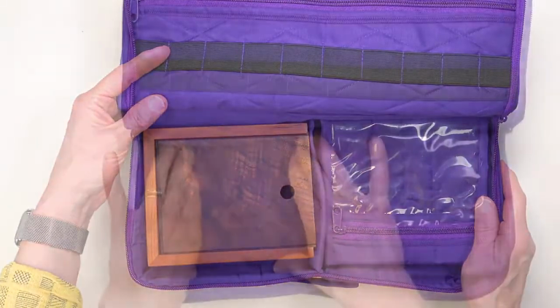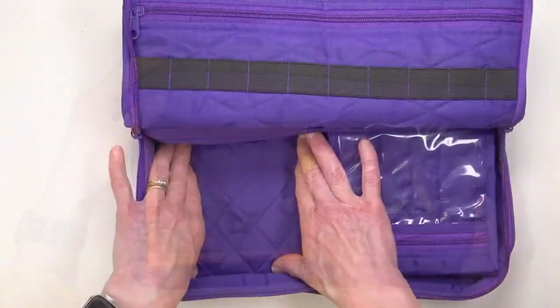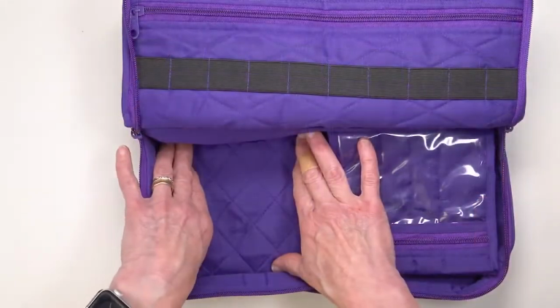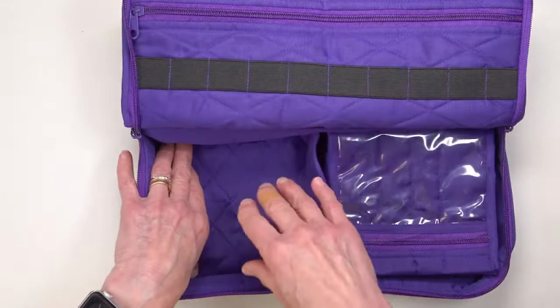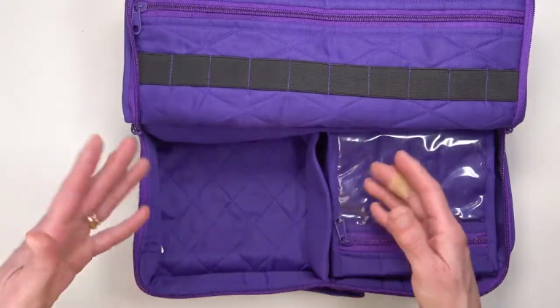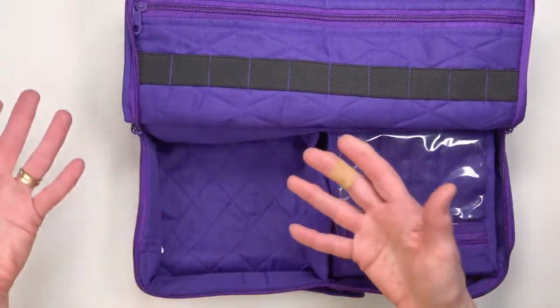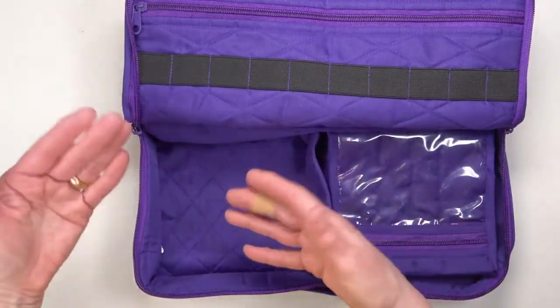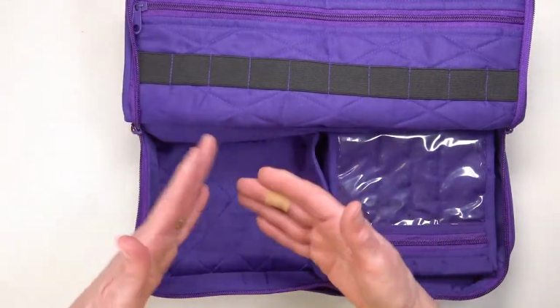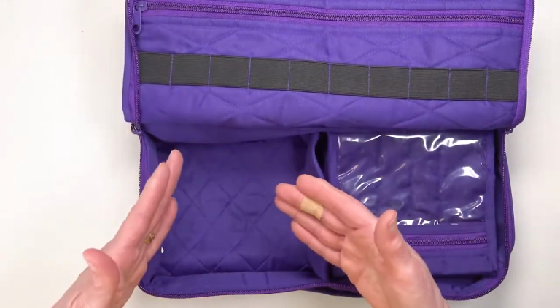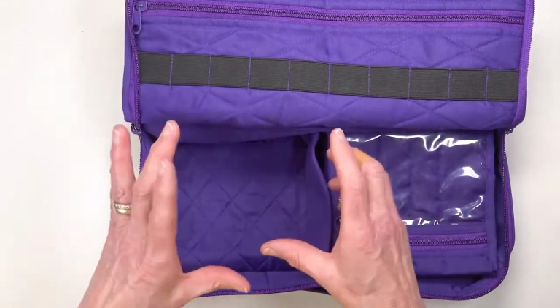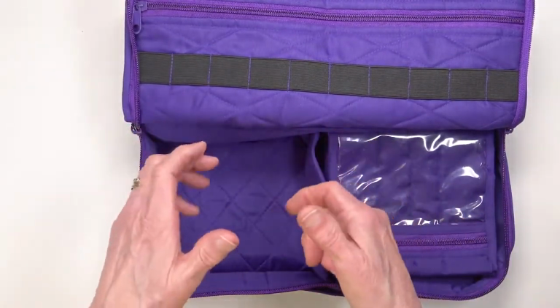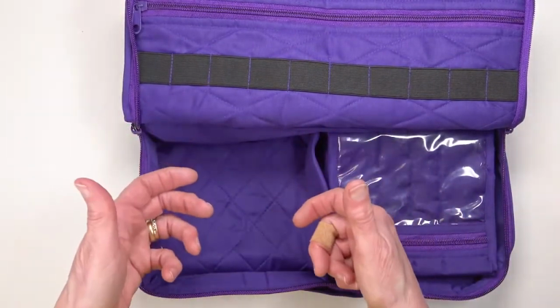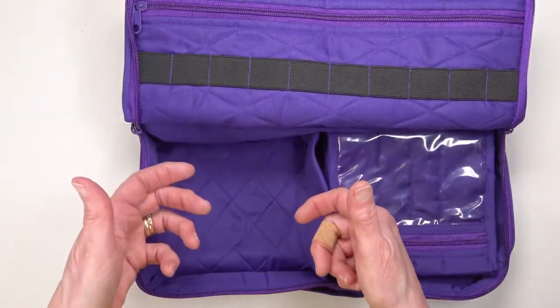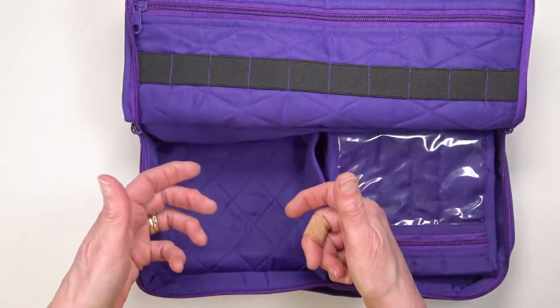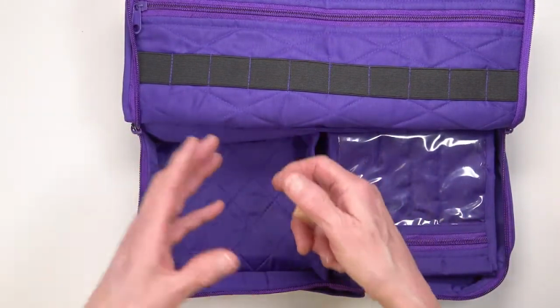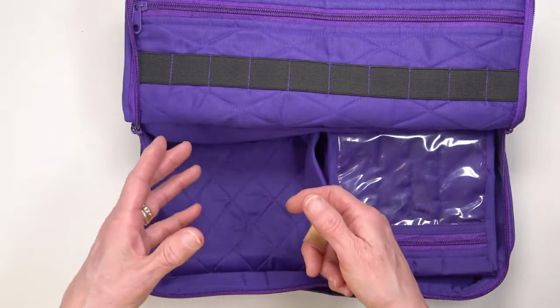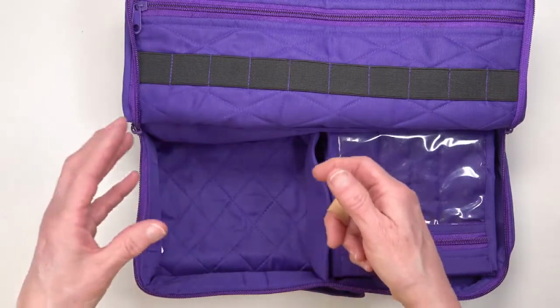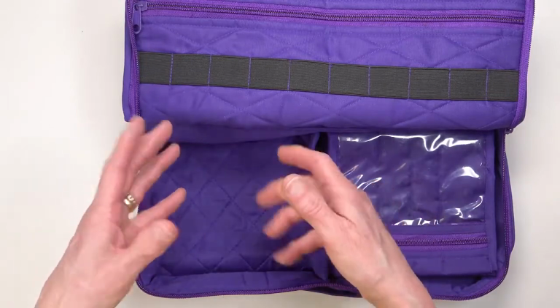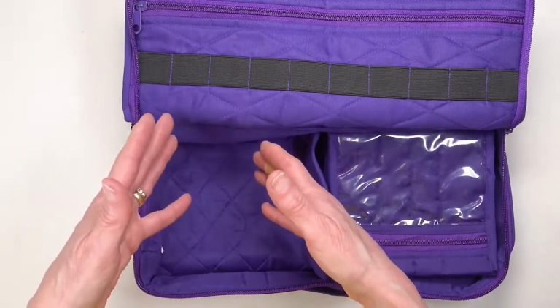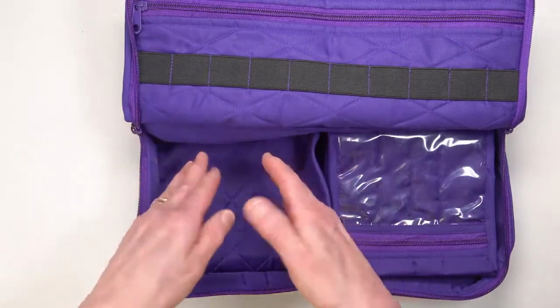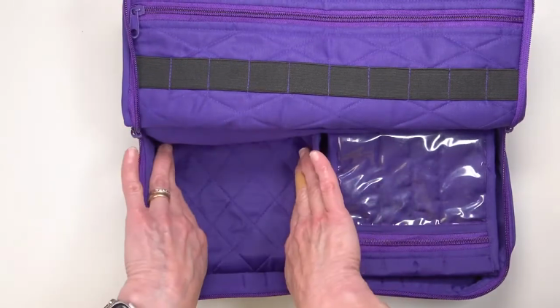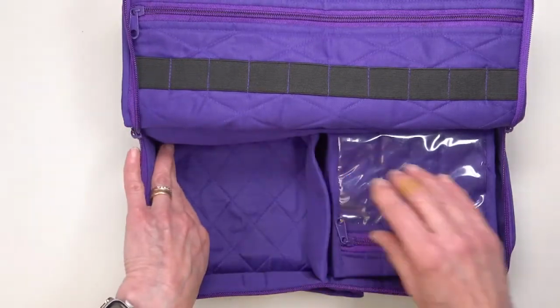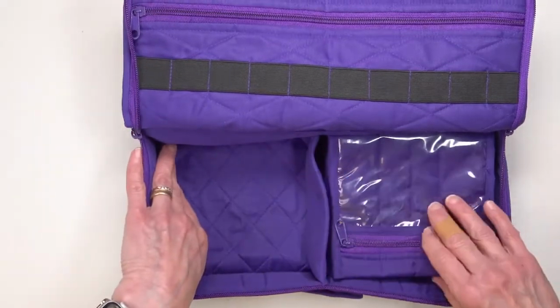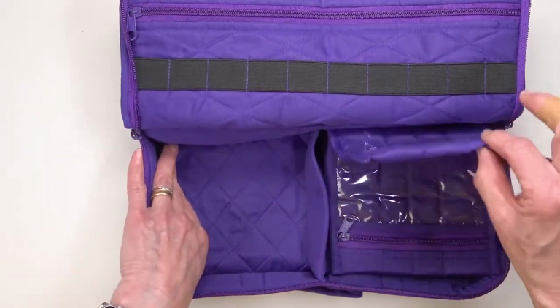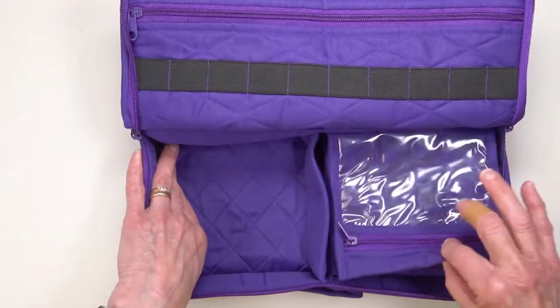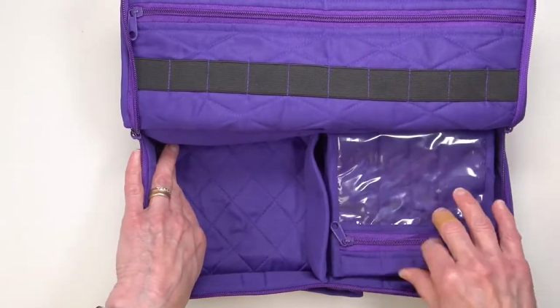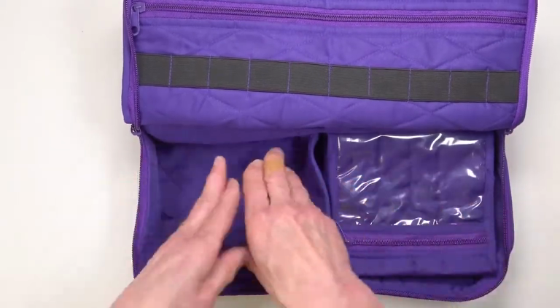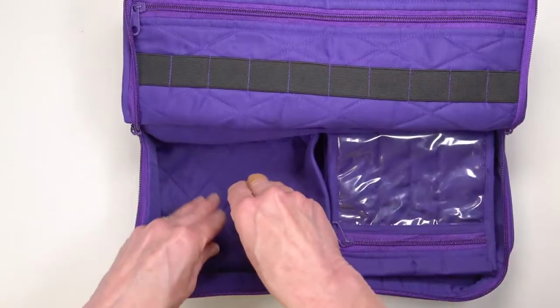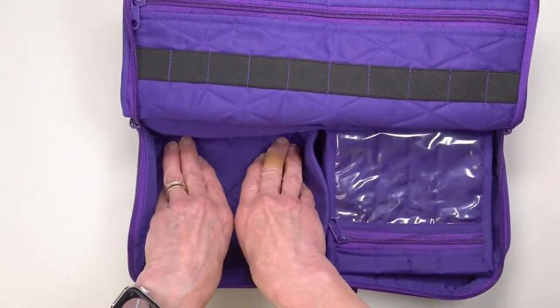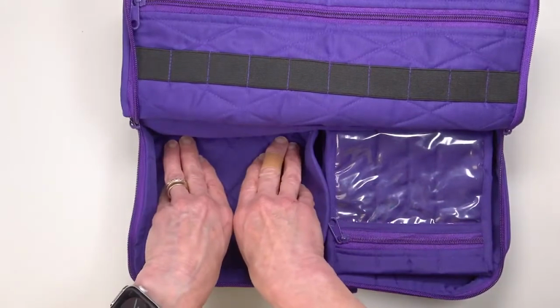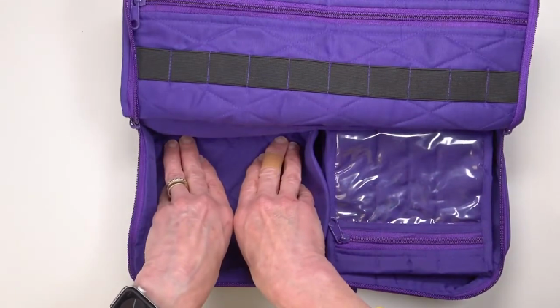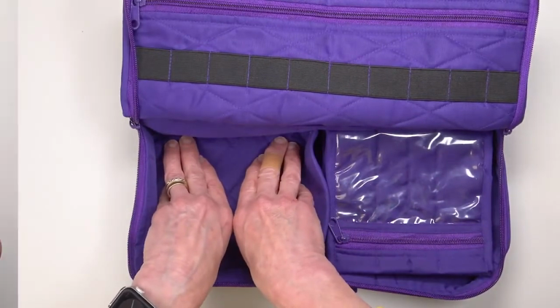If you don't have a wooden box you might indeed have some other kind of box — either a plastic box, small boxes, tins — all kinds of things that don't fit easily into a zippered pouch you can put in this space.